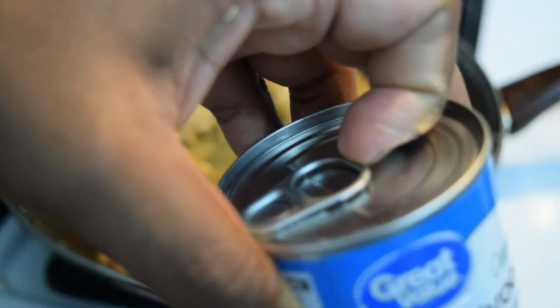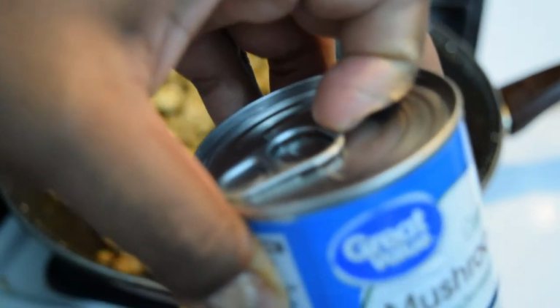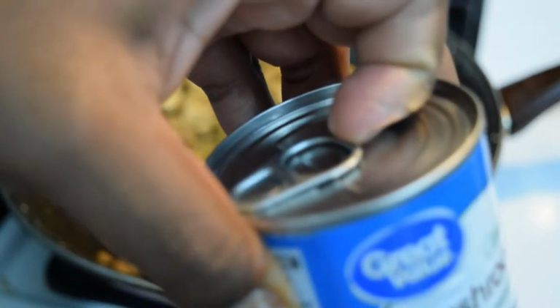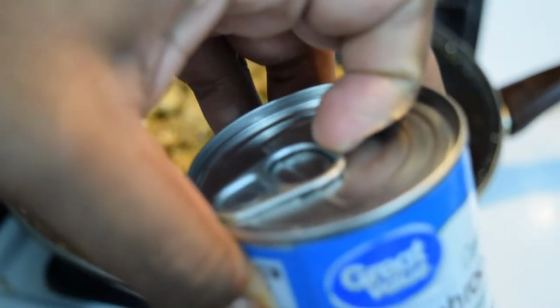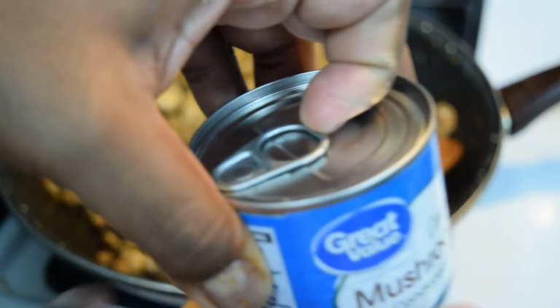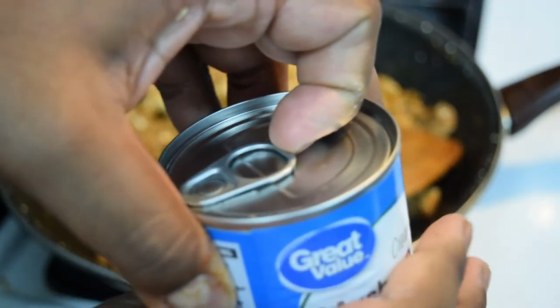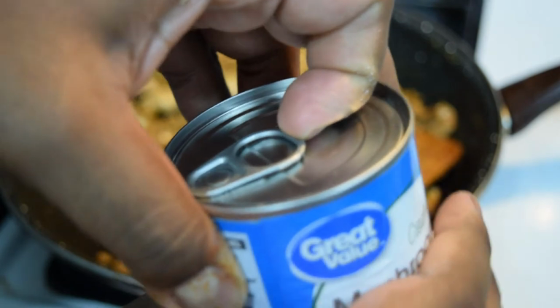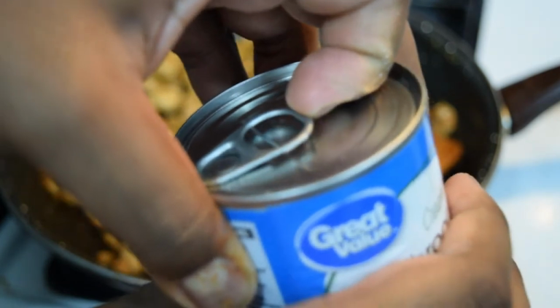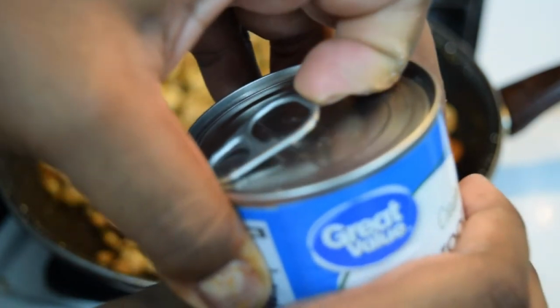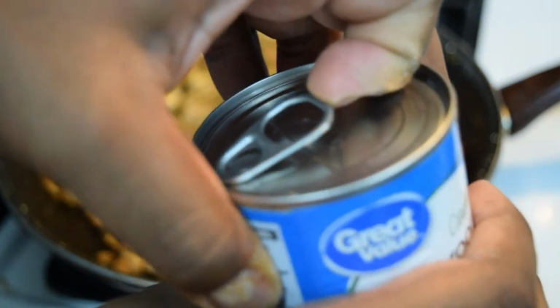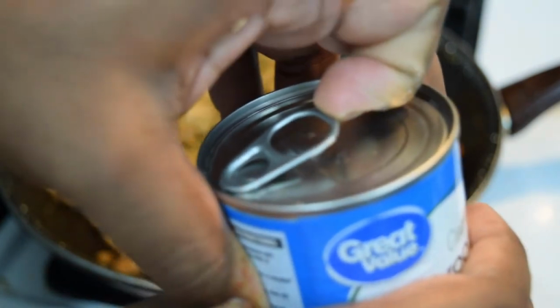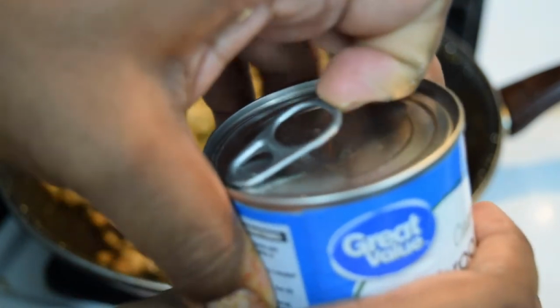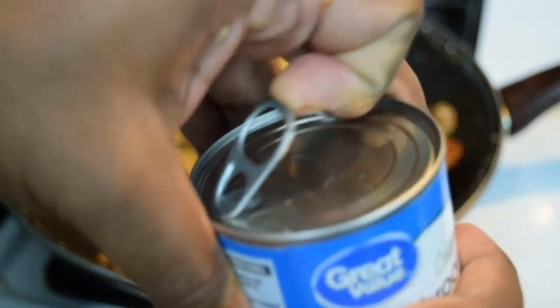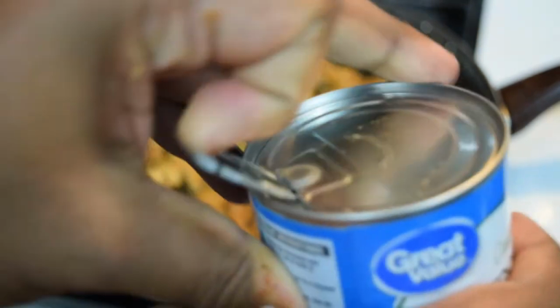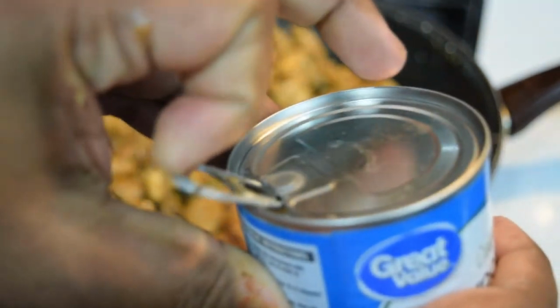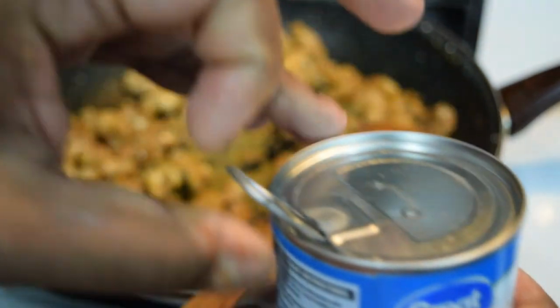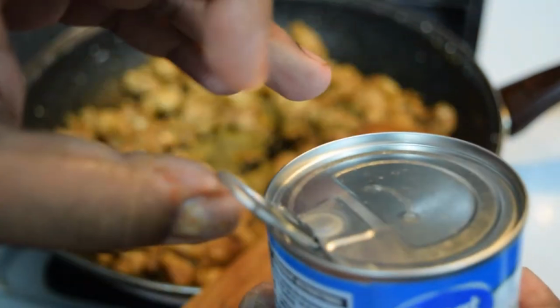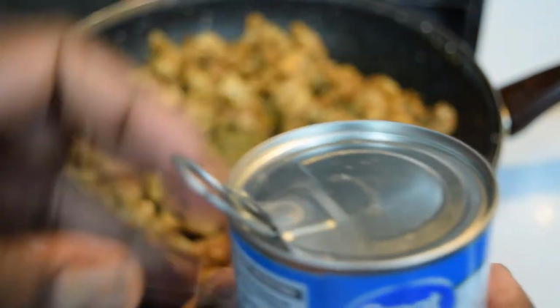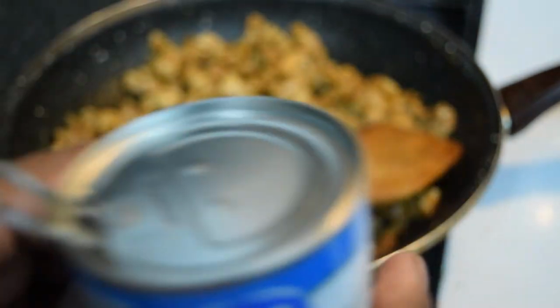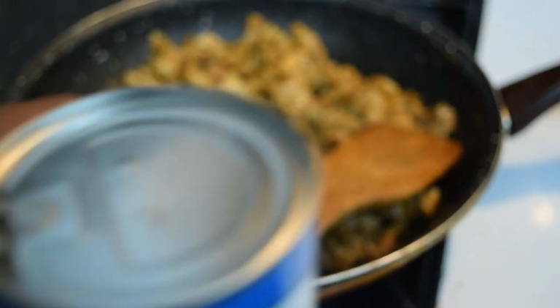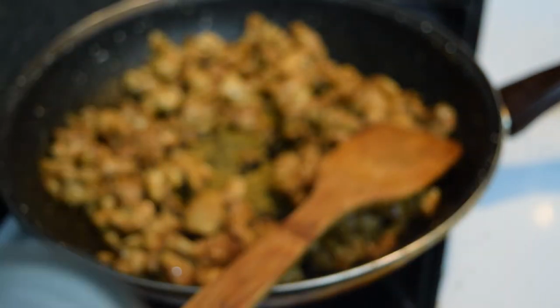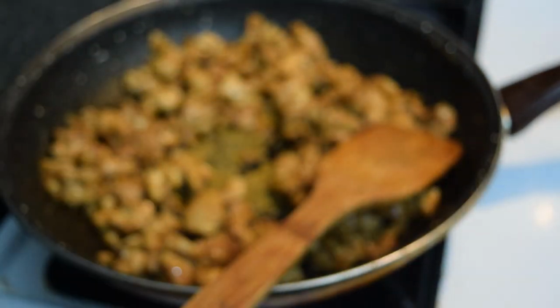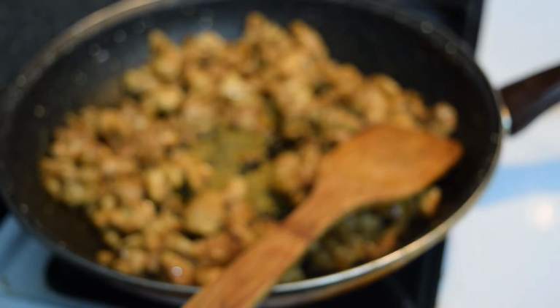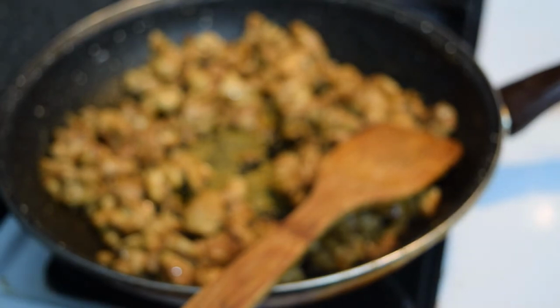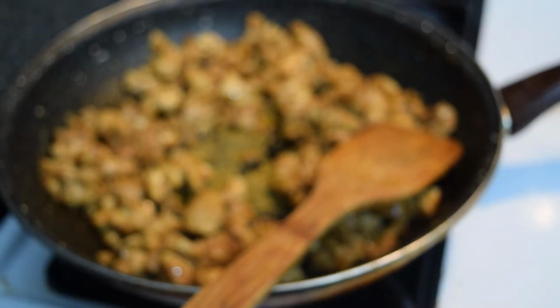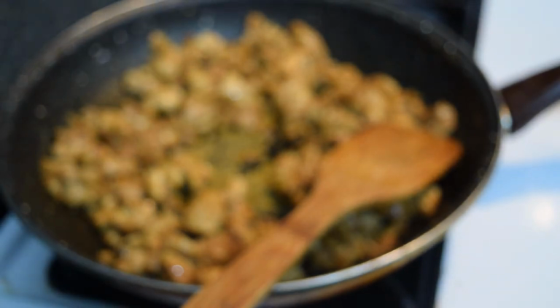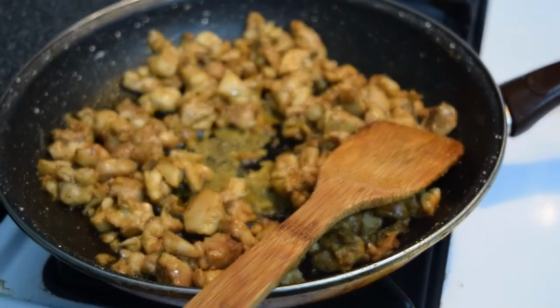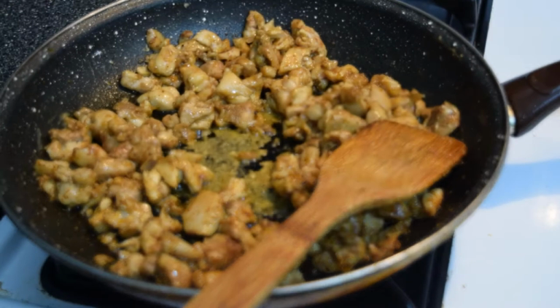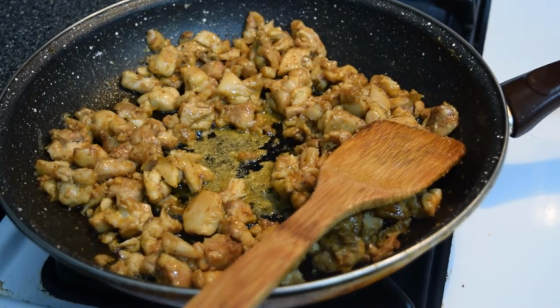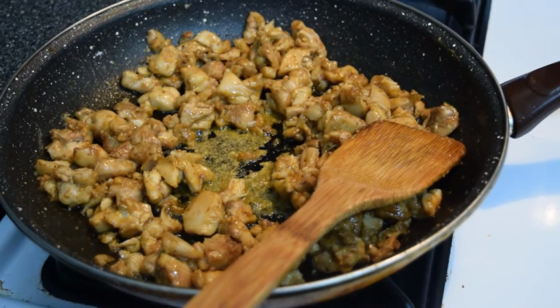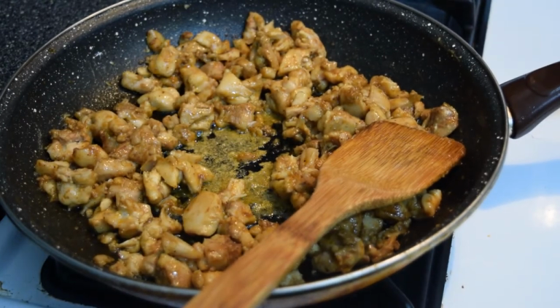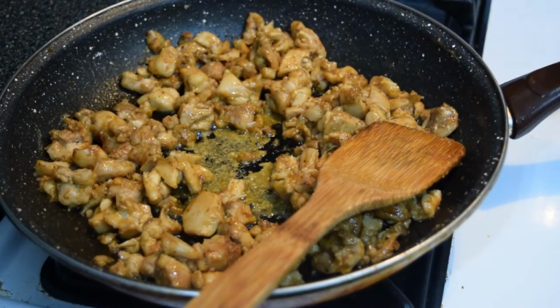Now for all those edging out there, I know you can't finish until I pop this can open — so this one's for you. Add your cream of mushroom to the pan, let it heat up, and you'll be on your way to finishing your pie.